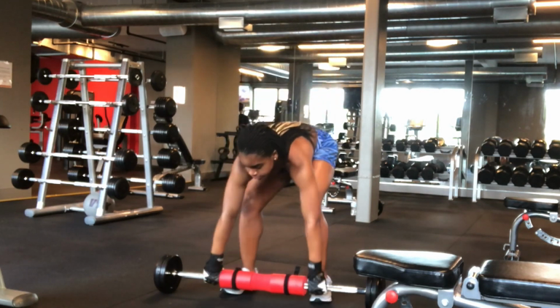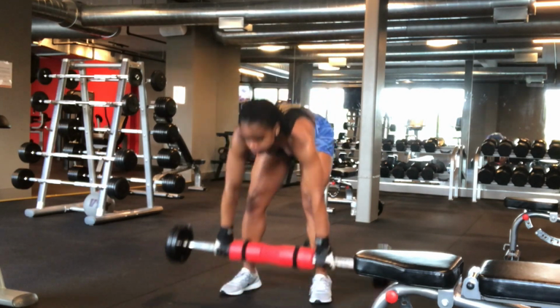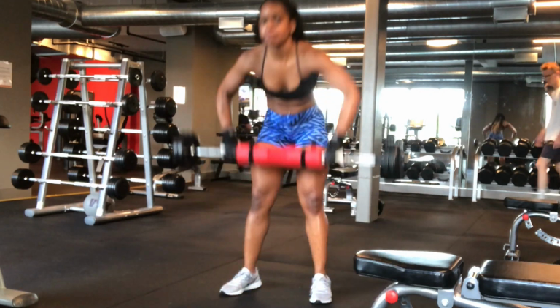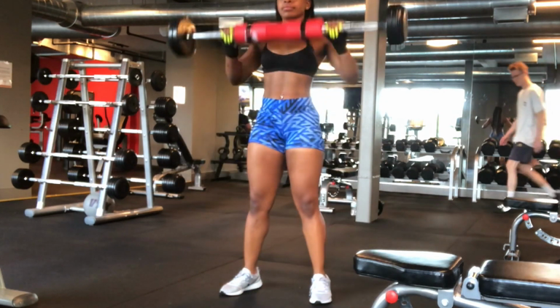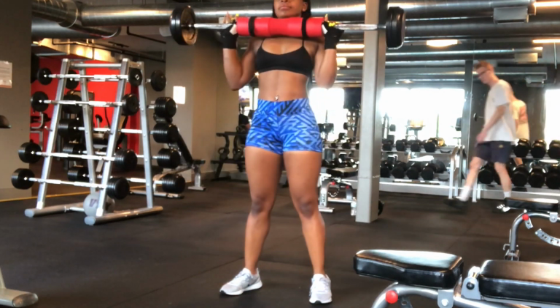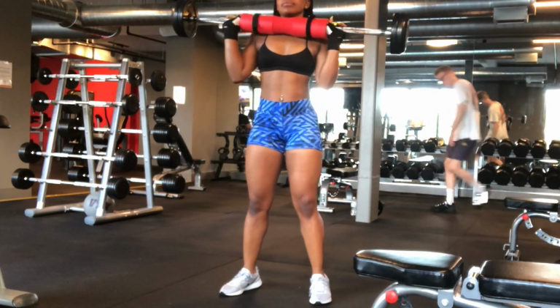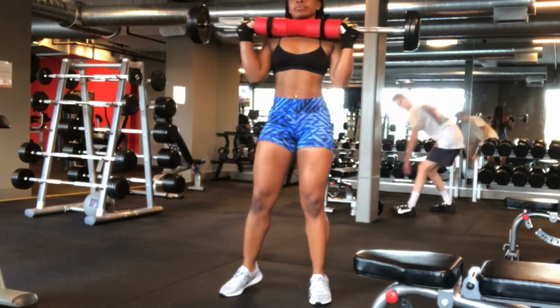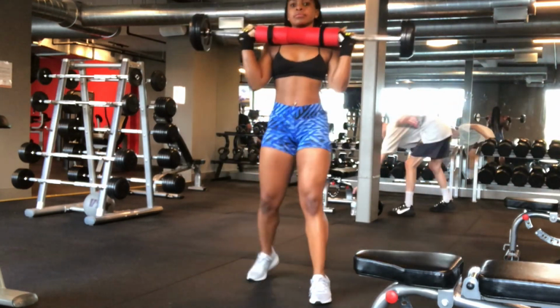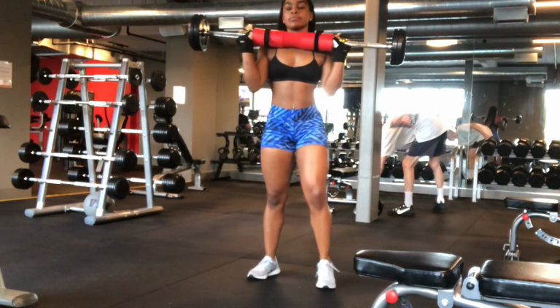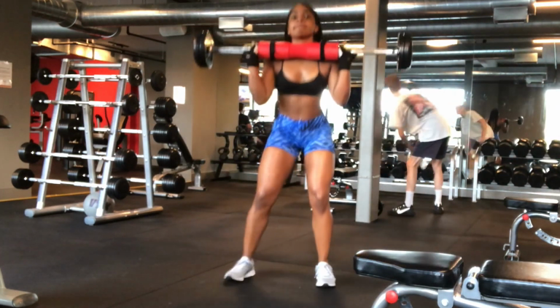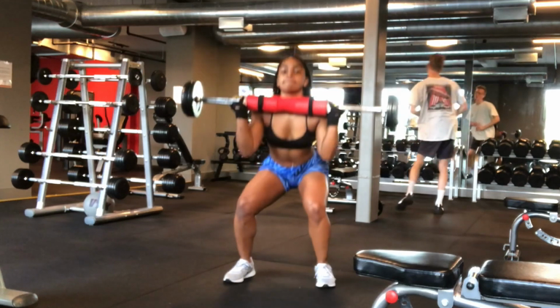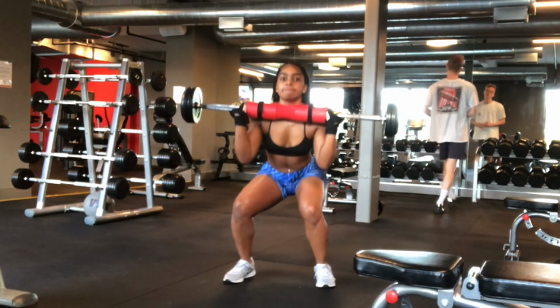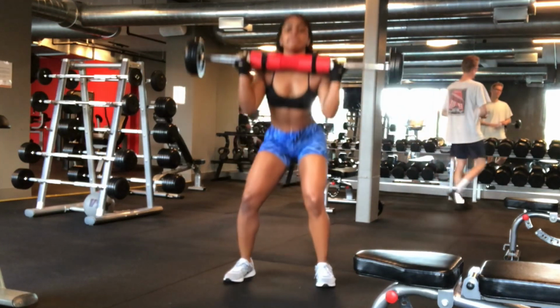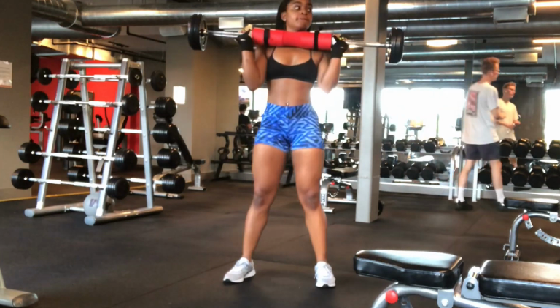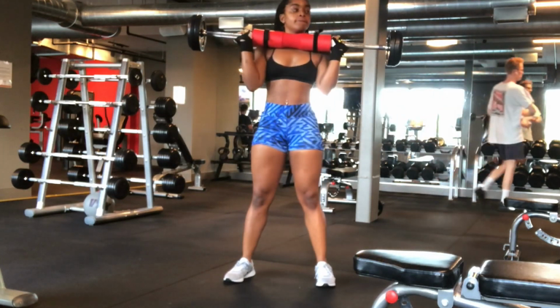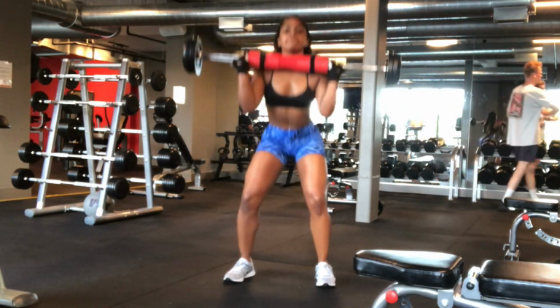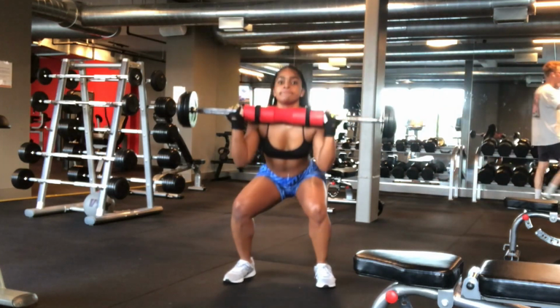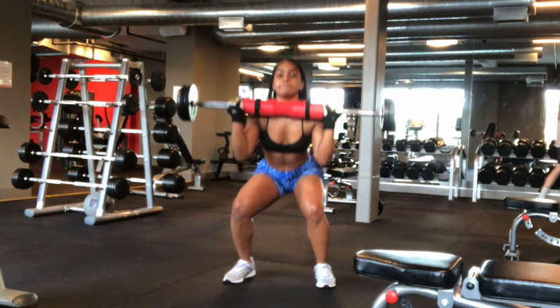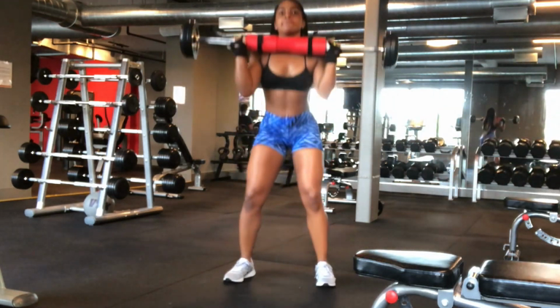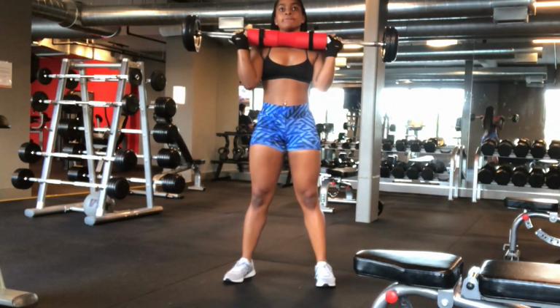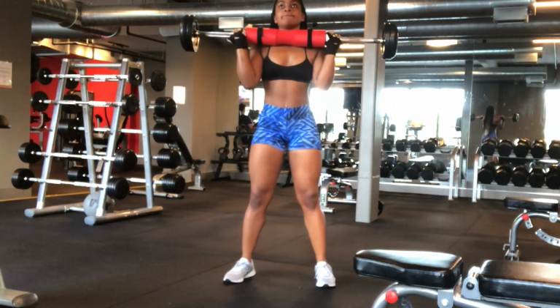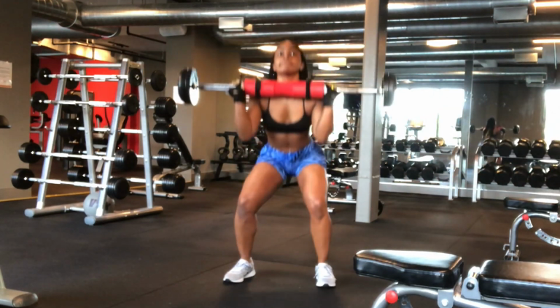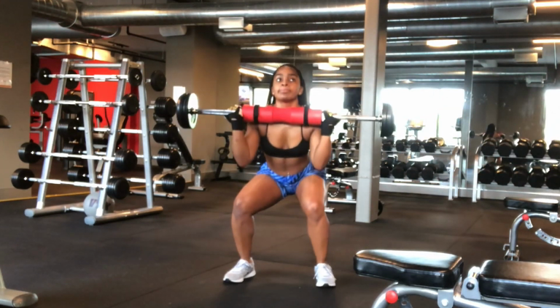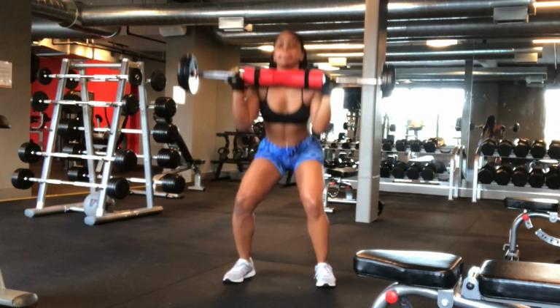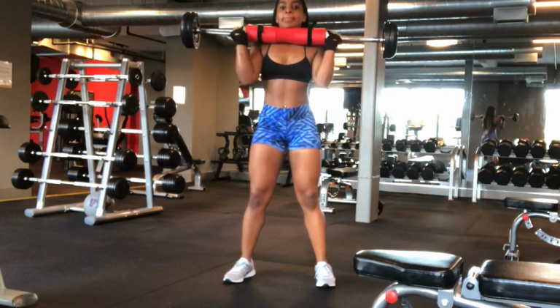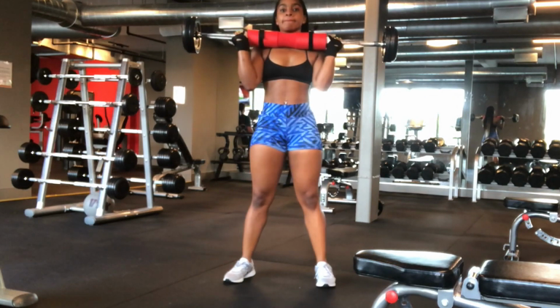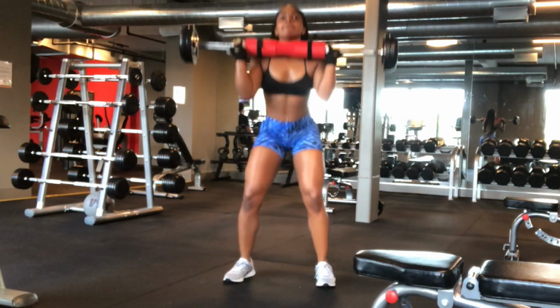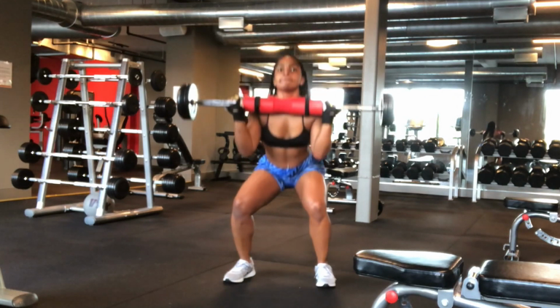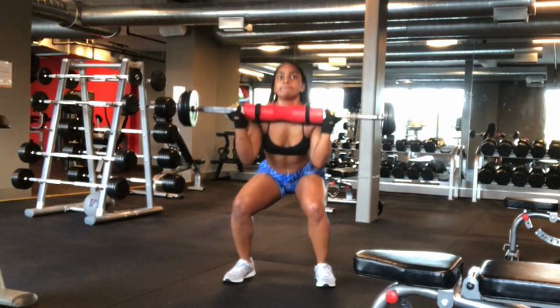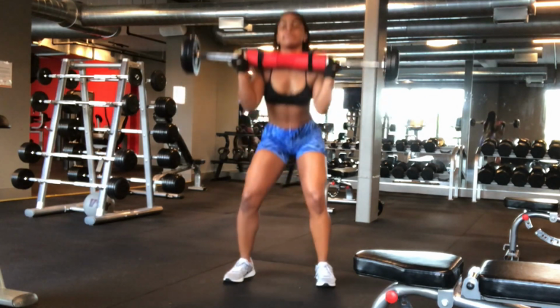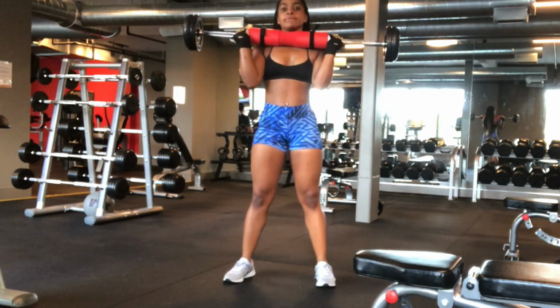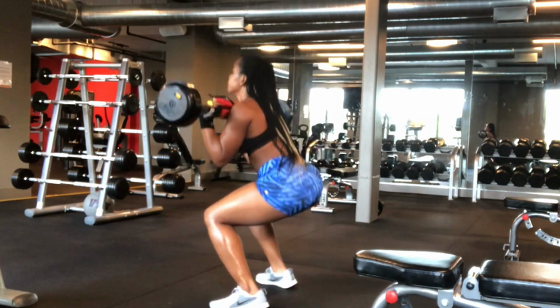Now I'm doing the front squat but with a barbell. The barbell adds great resistance to the average squat and helps you build an even stronger core.